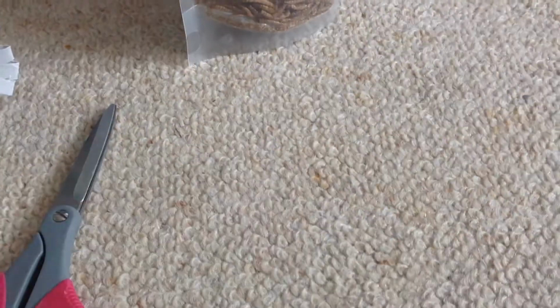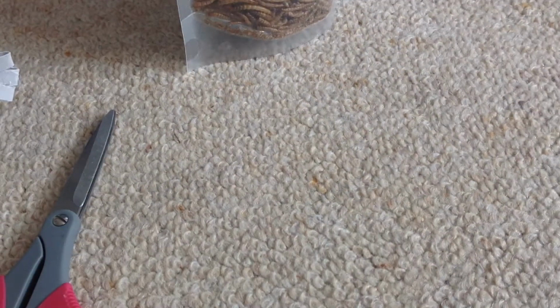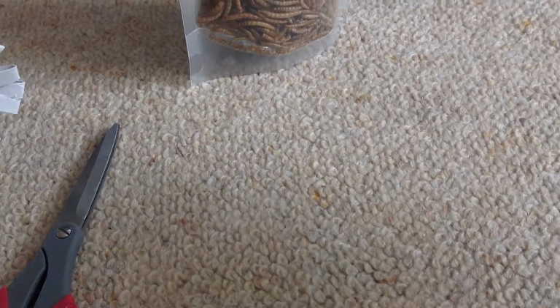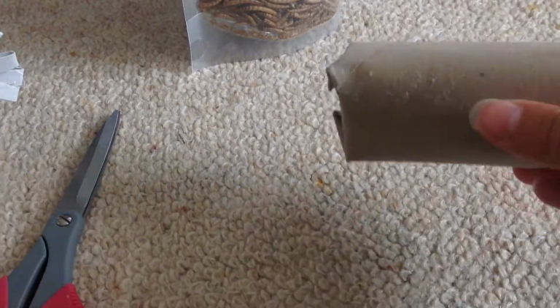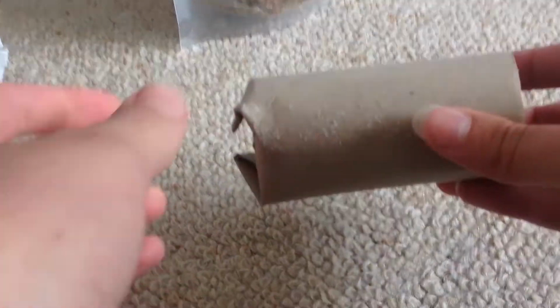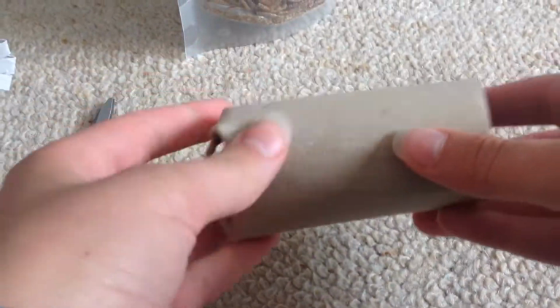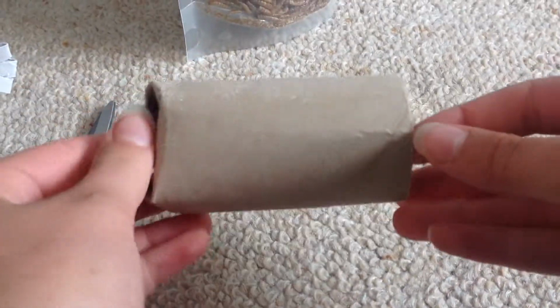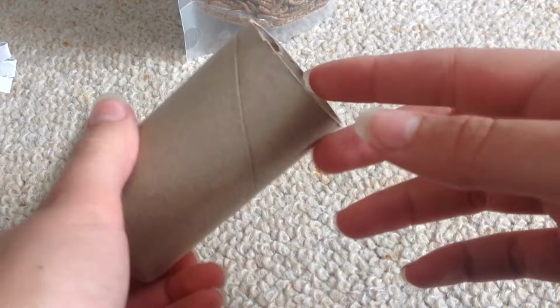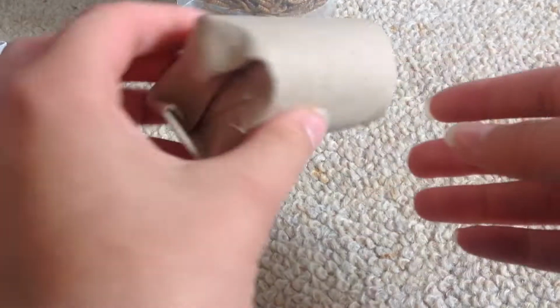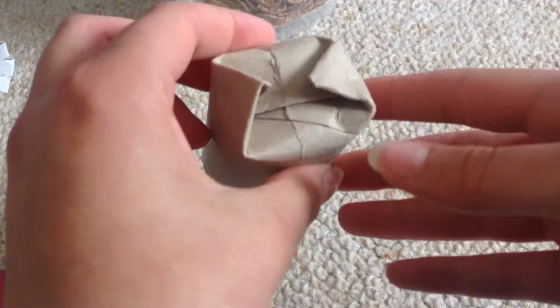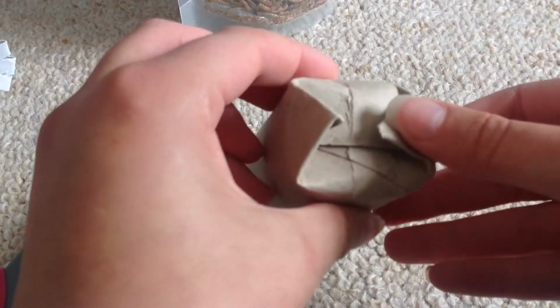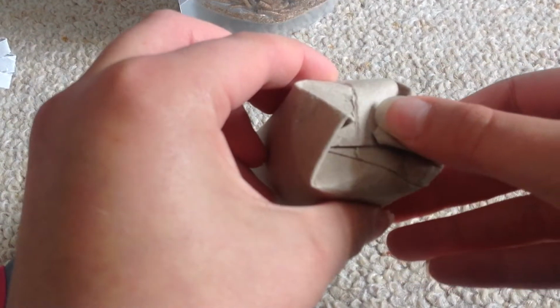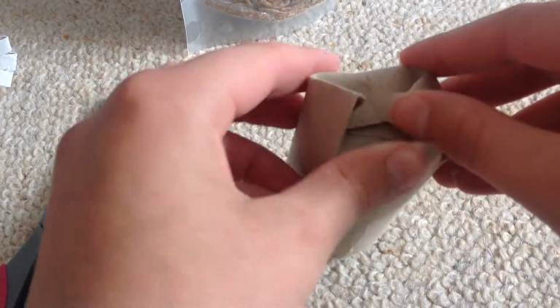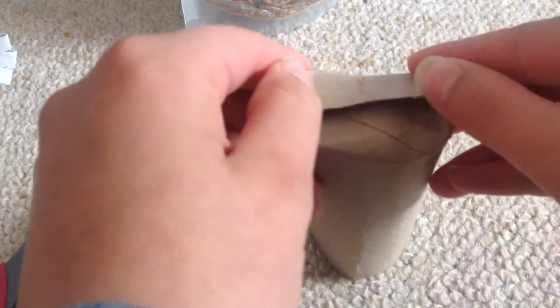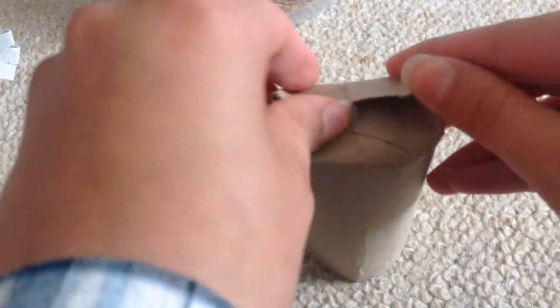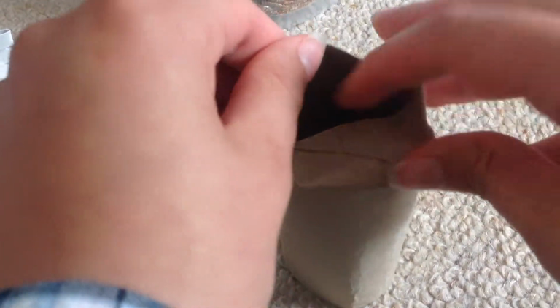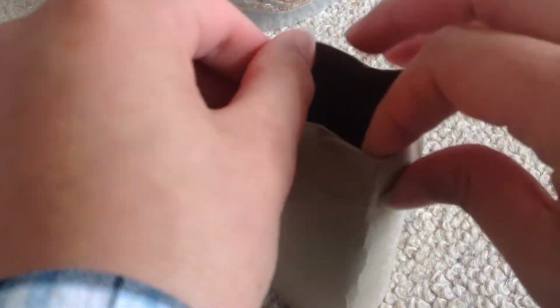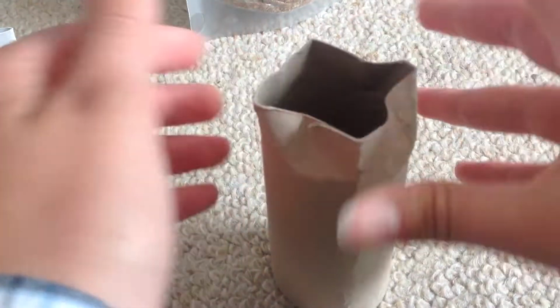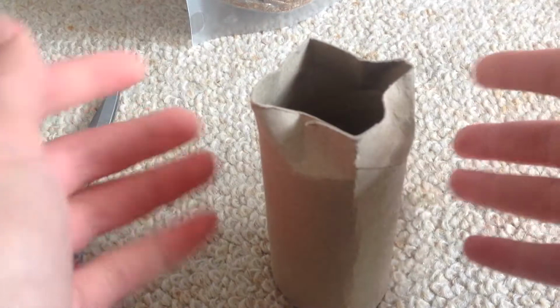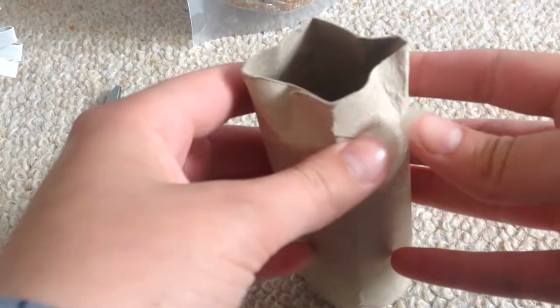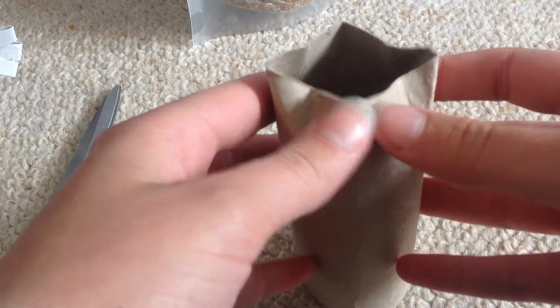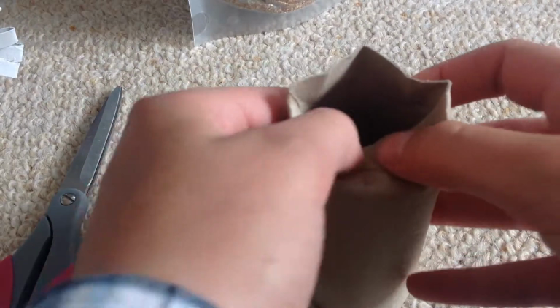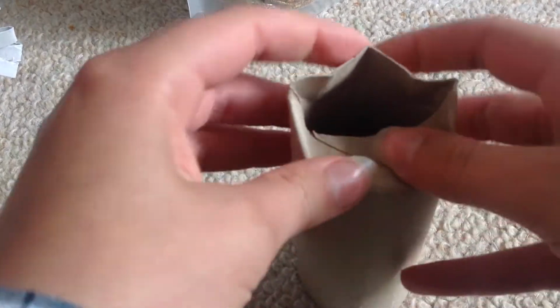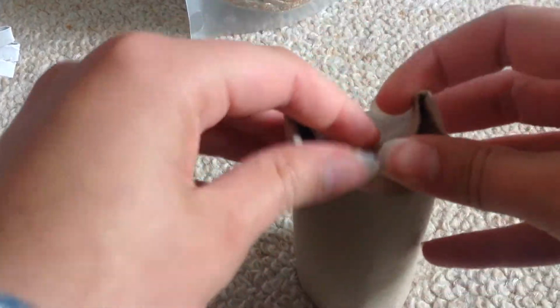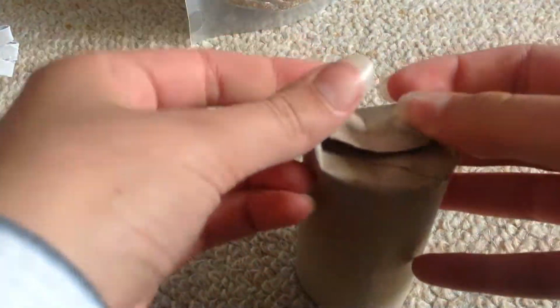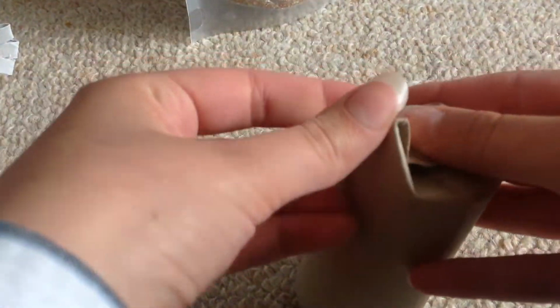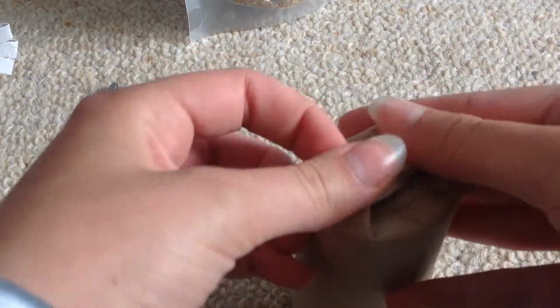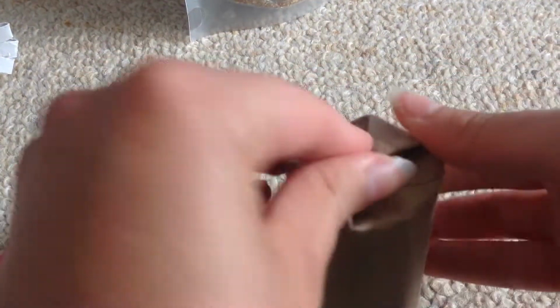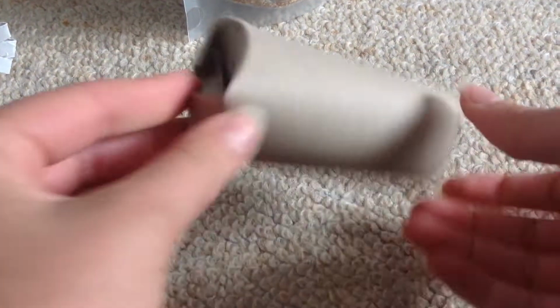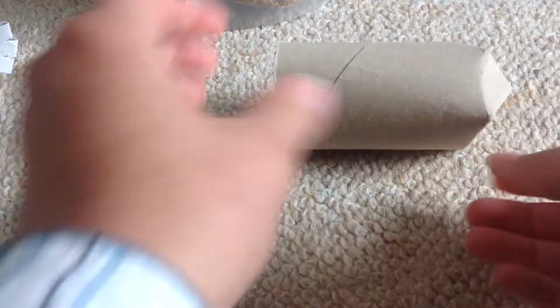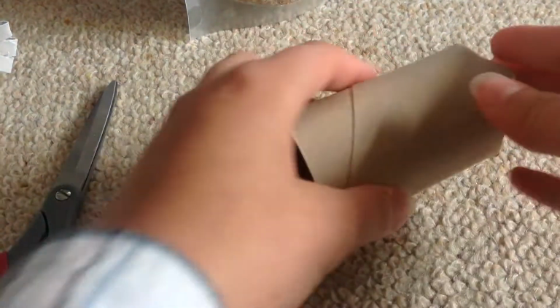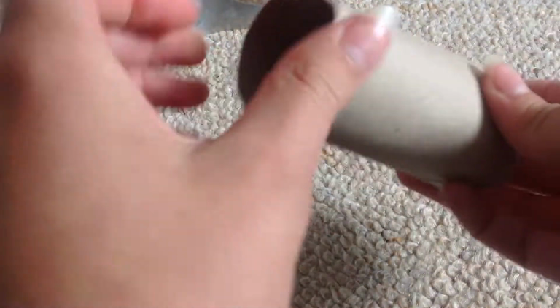And then the second one — you get another loo roll, and then you squash the ends out like this, so you've got it open like that. You just squash both sides down, and then fold it up like a little parcel.